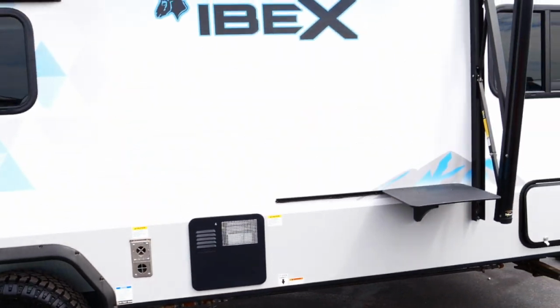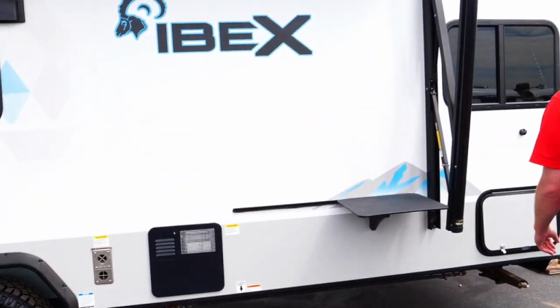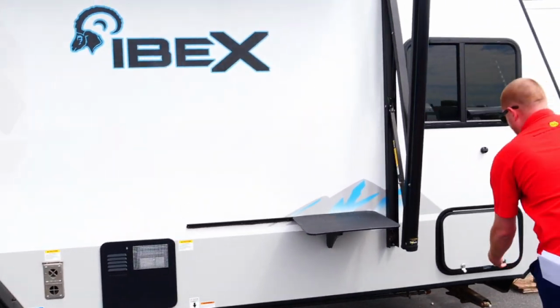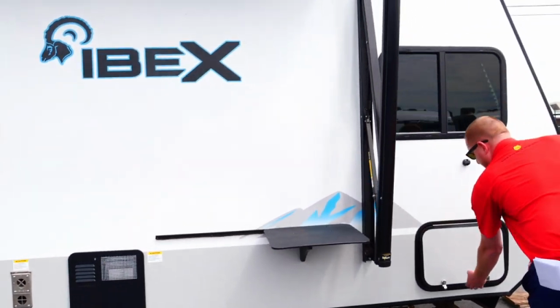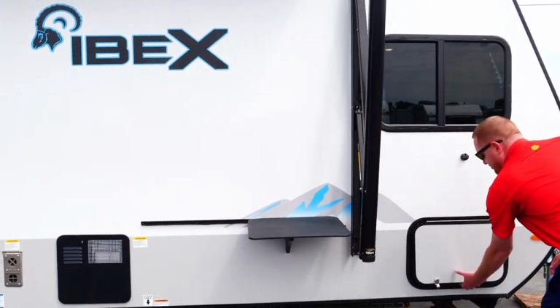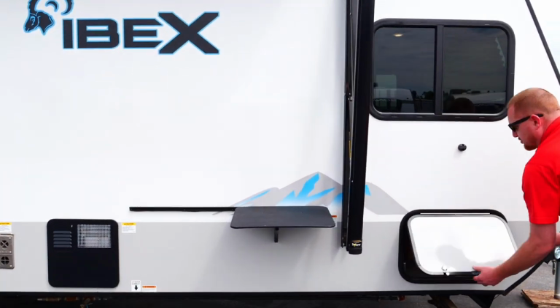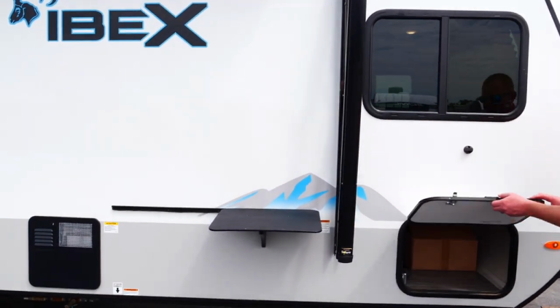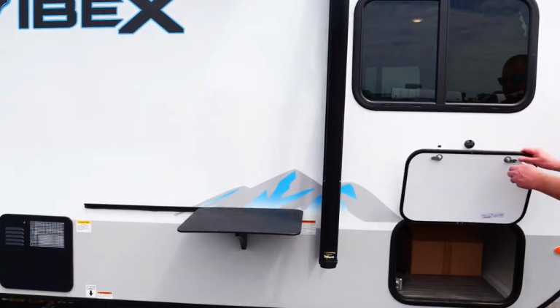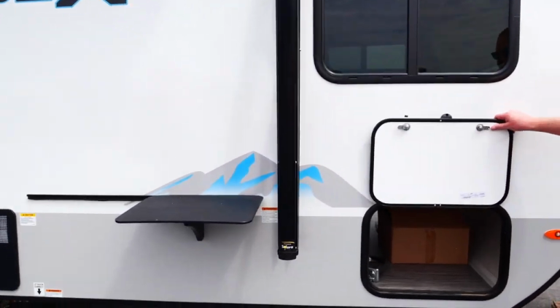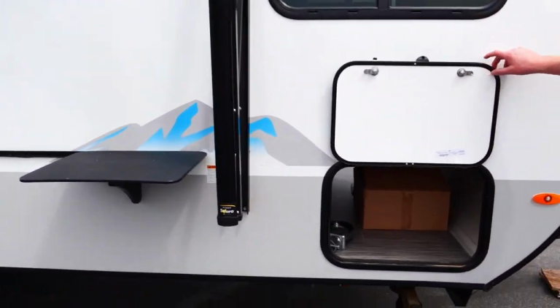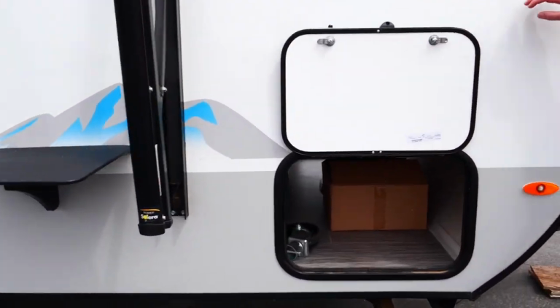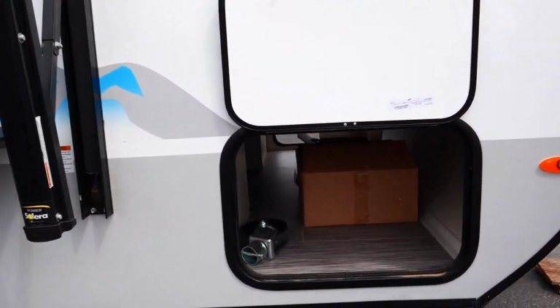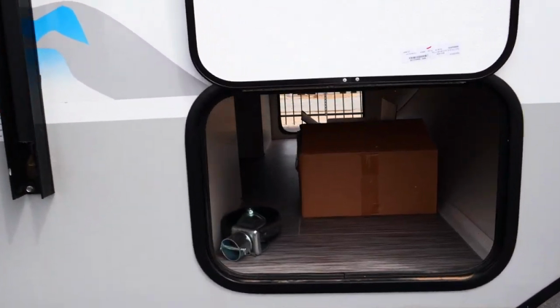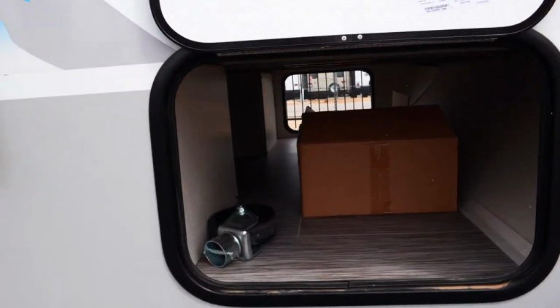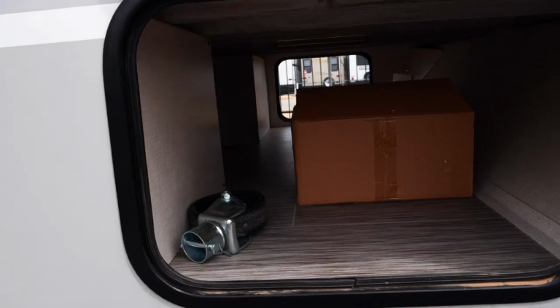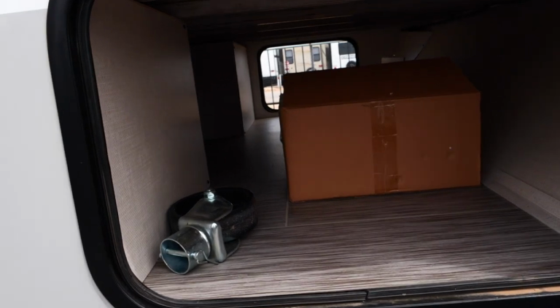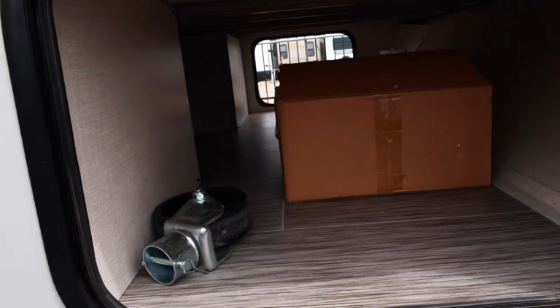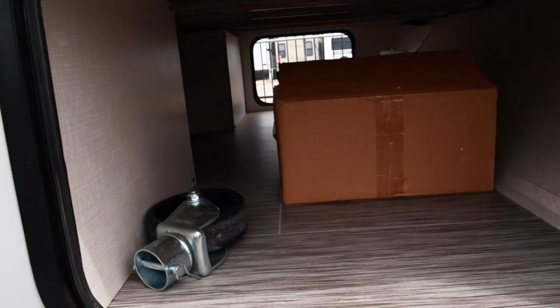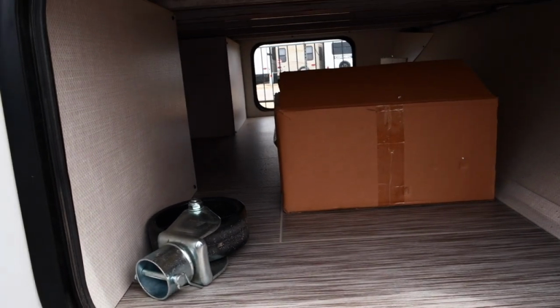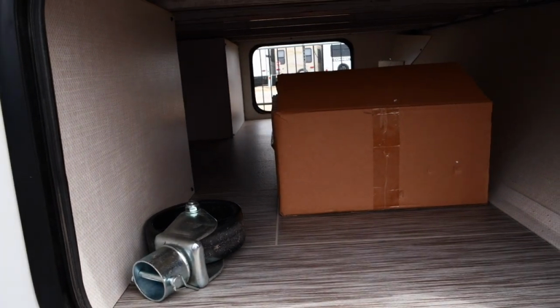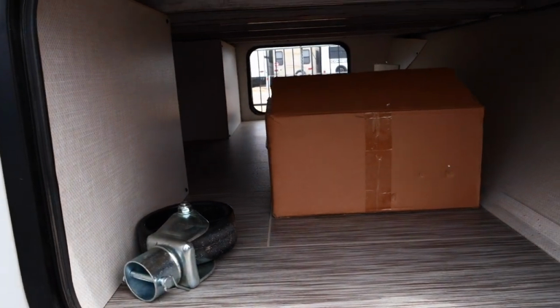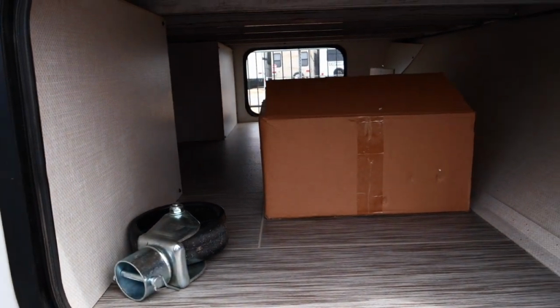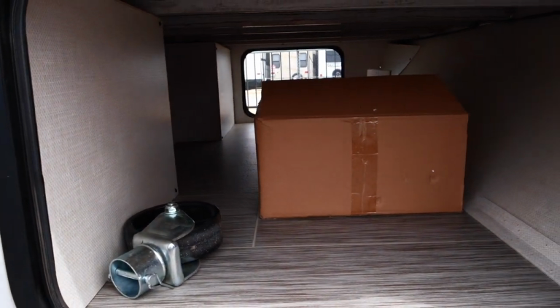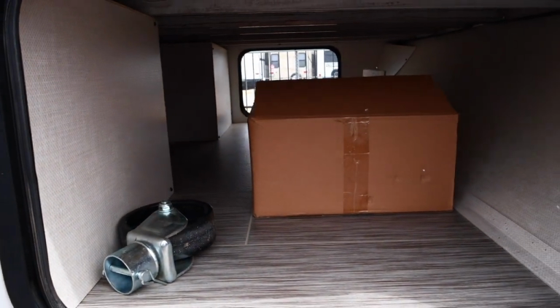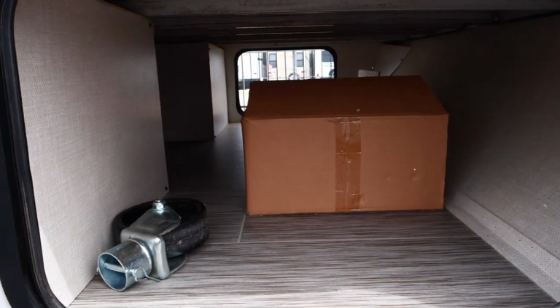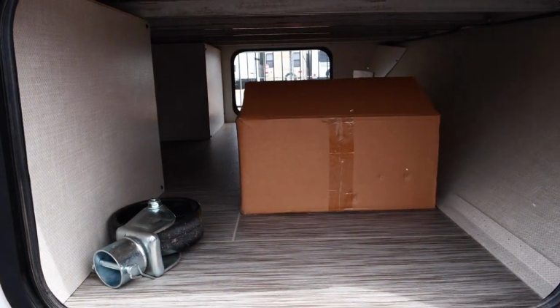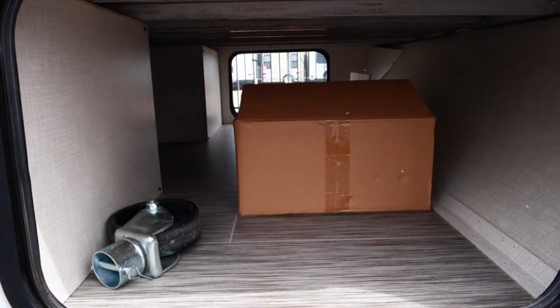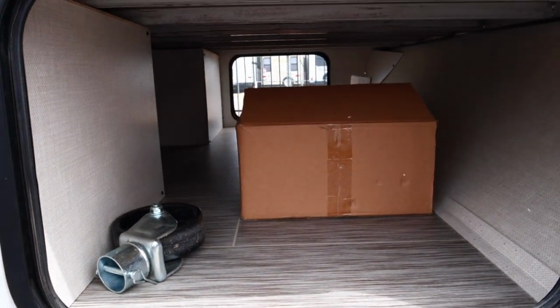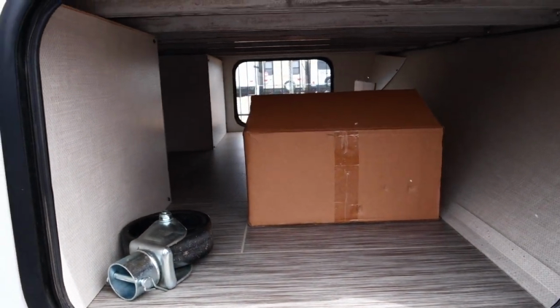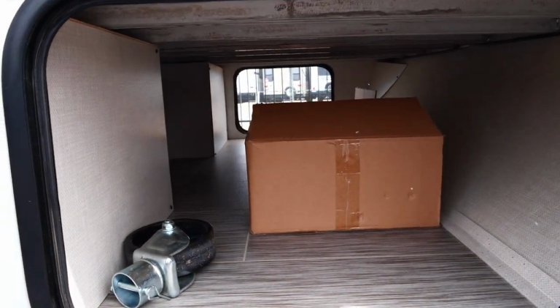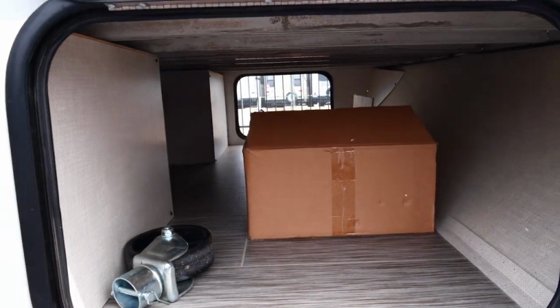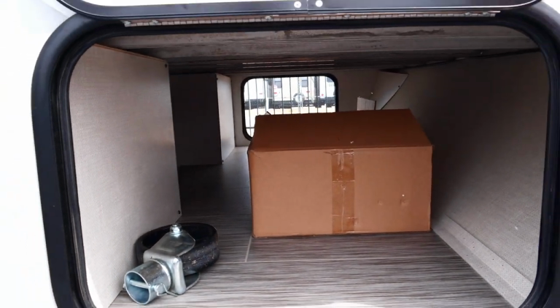It's got a front pass-through storage with plenty of room to put your chalk blocks, firewood, fishing gear, or whatever else you've got.